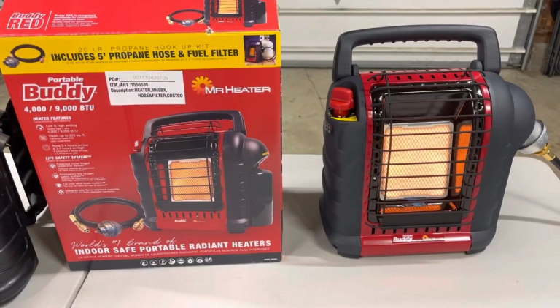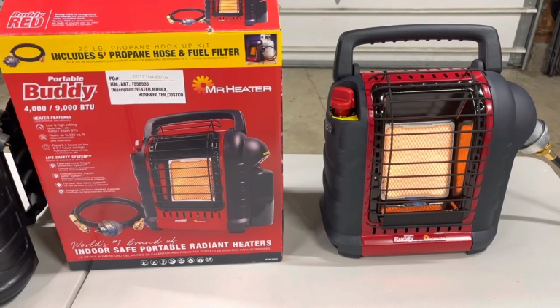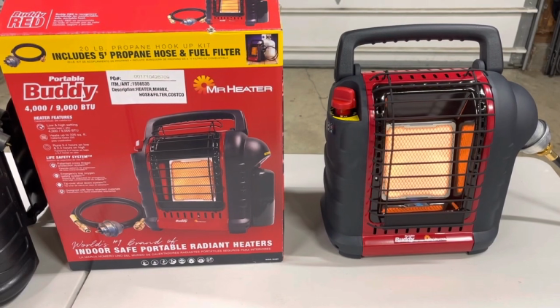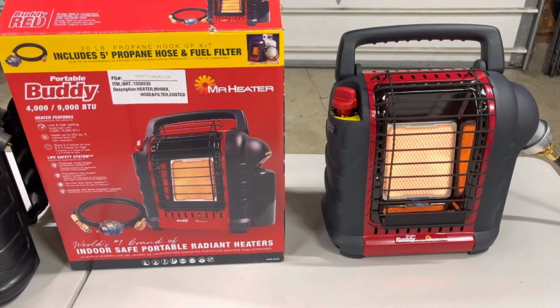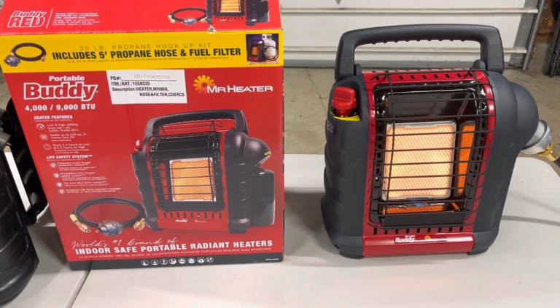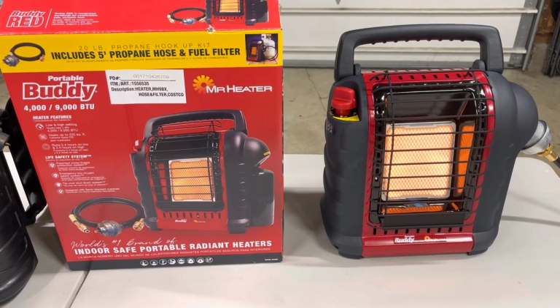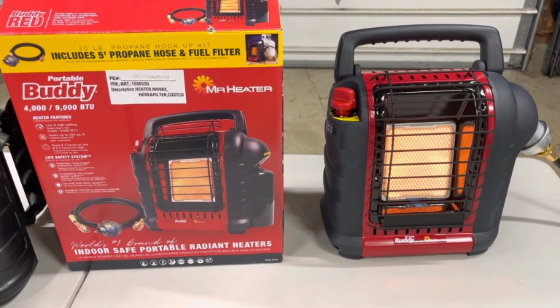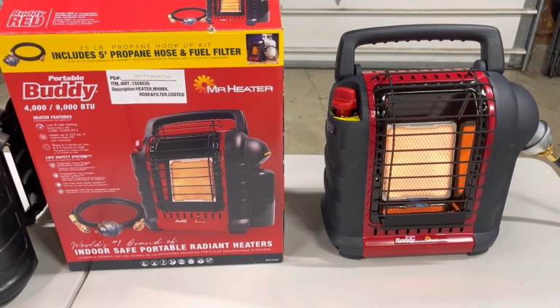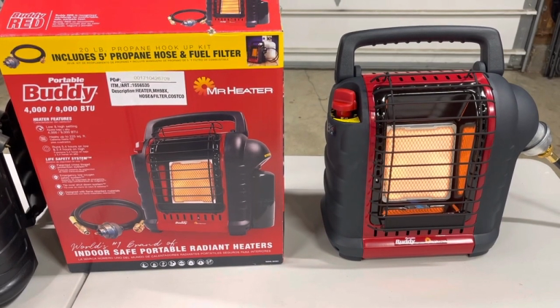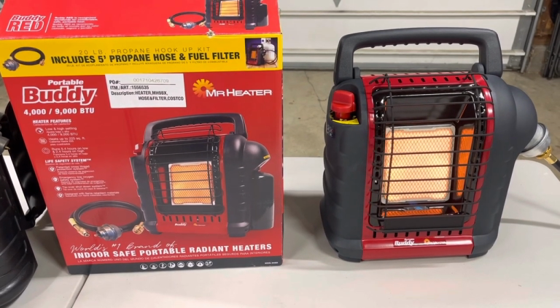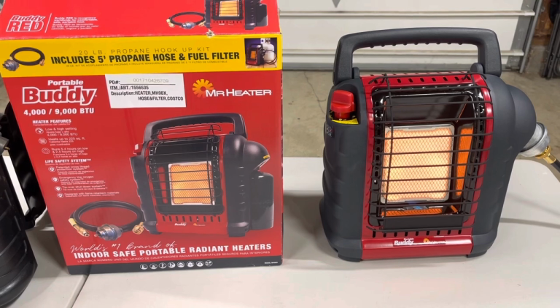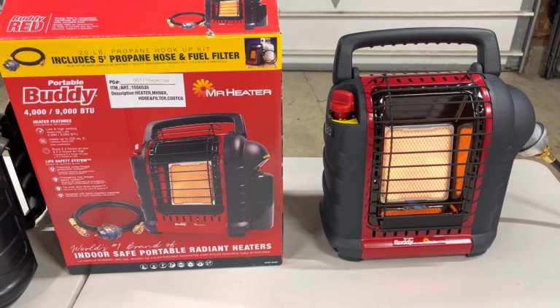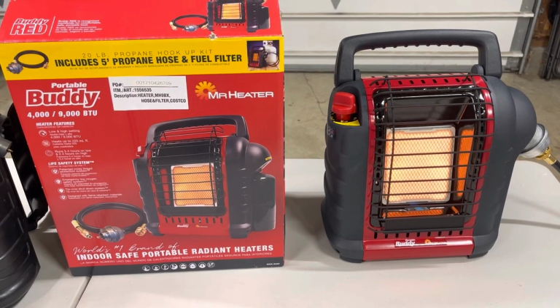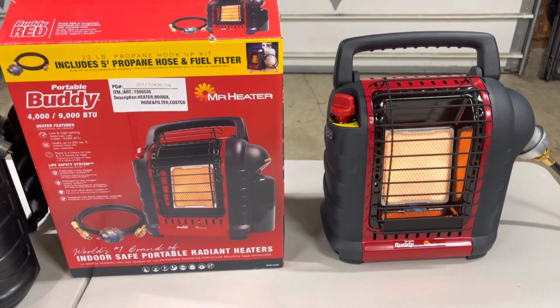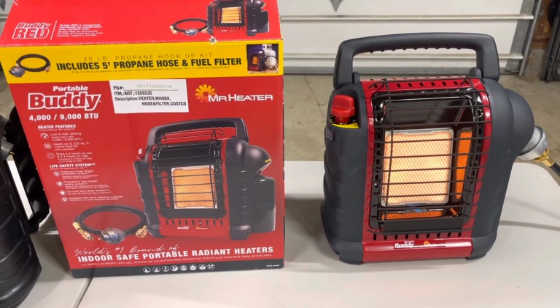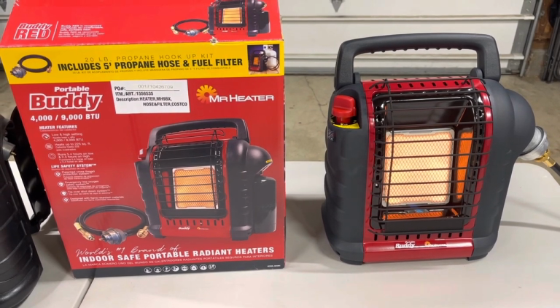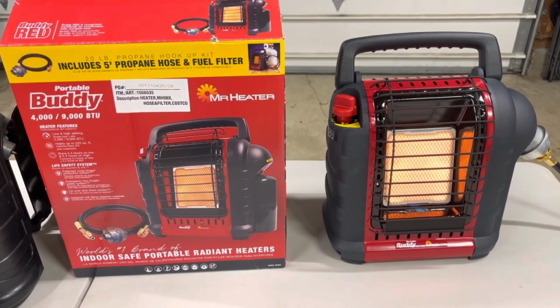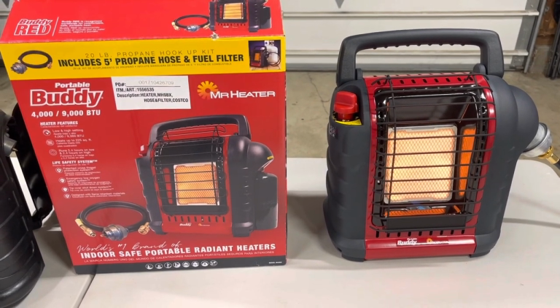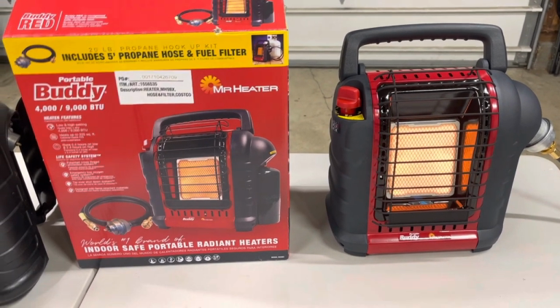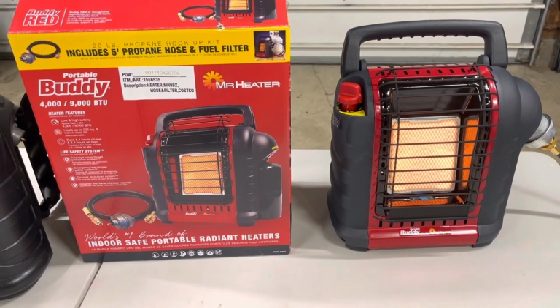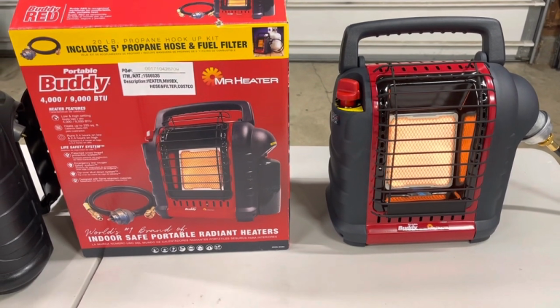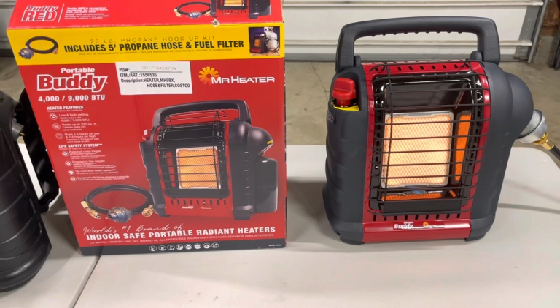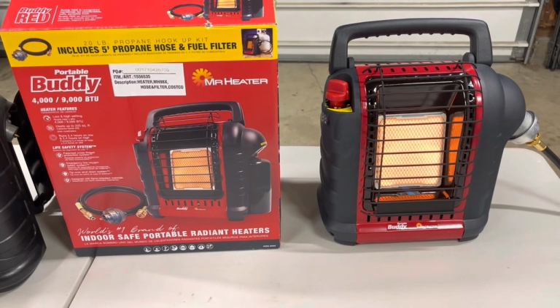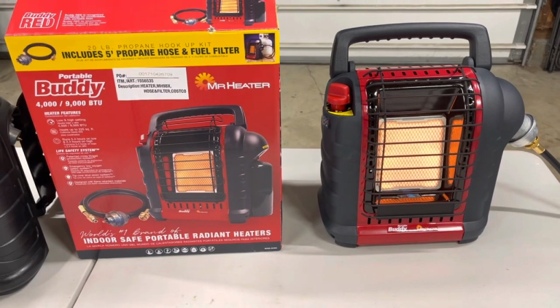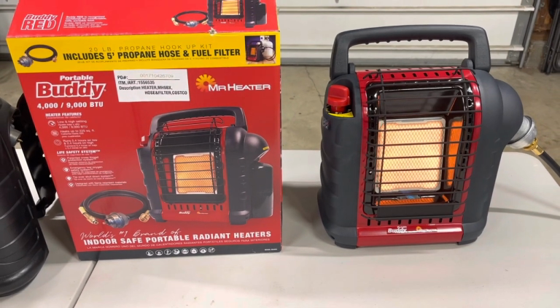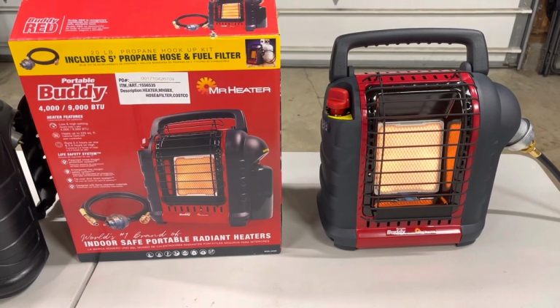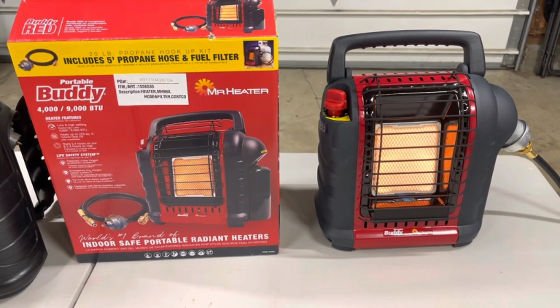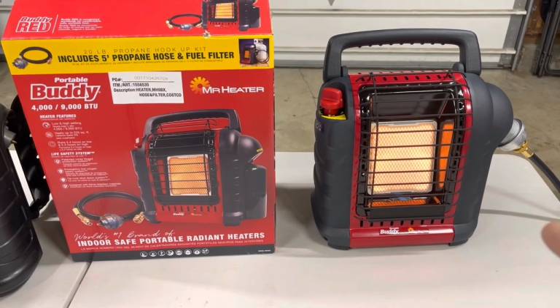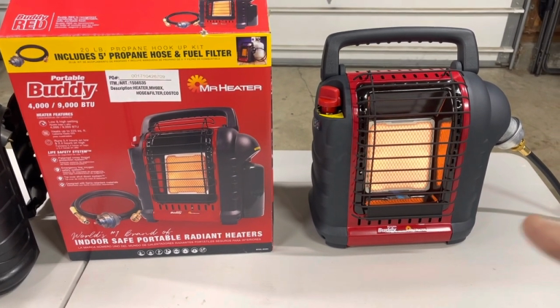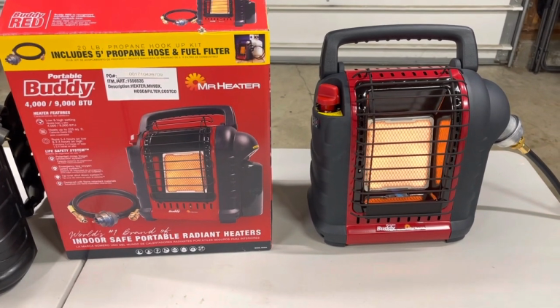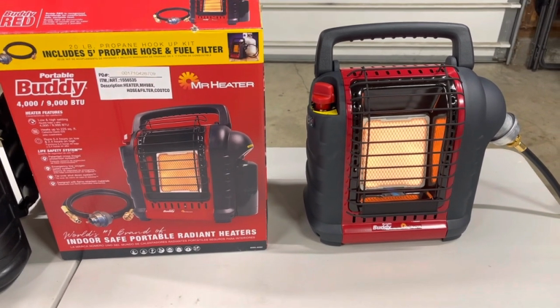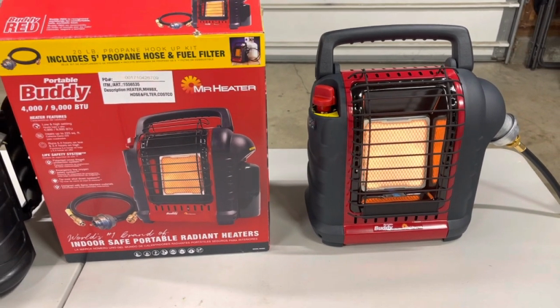This is the Buddy Heater by Mr. Heater. You can find these at Costco right now — it's a really cool deal, turns out to be about $50. That's pretty fair considering a lot of times you'll find these, especially in the wintertime, they'll be around $80.